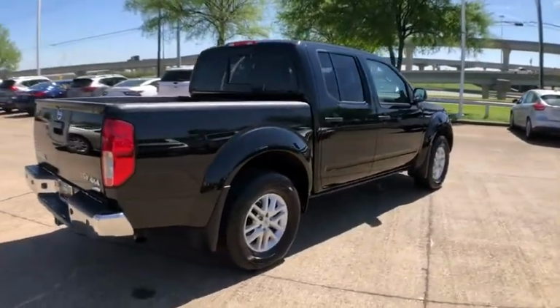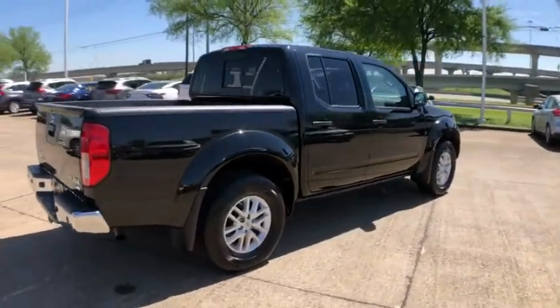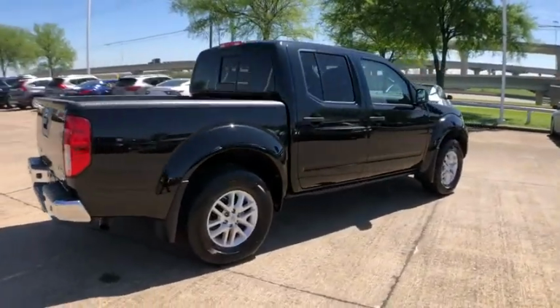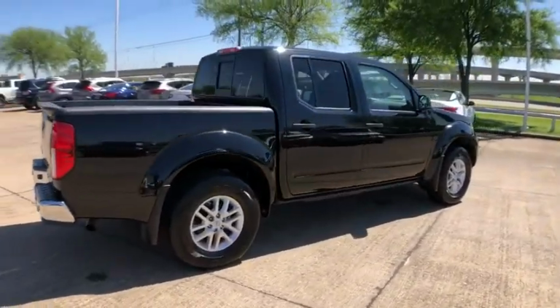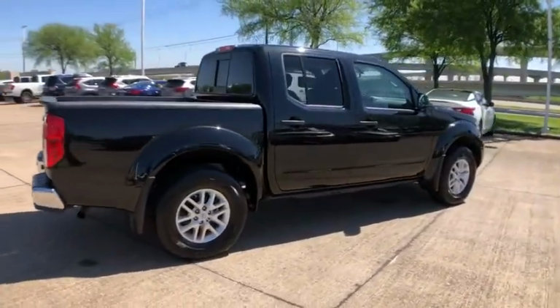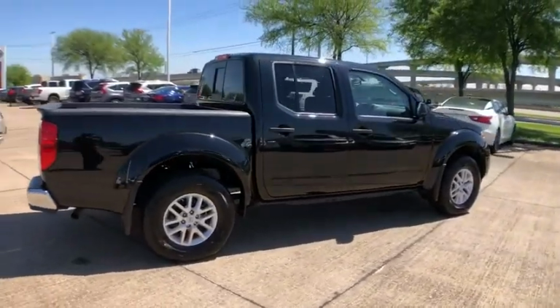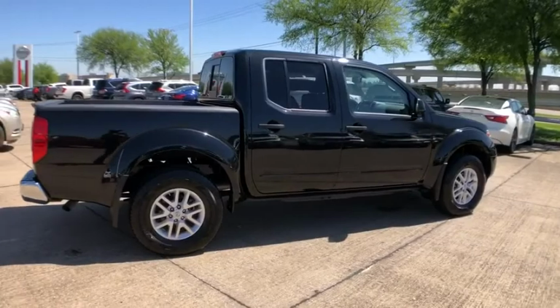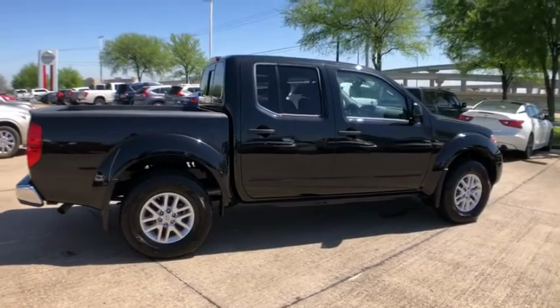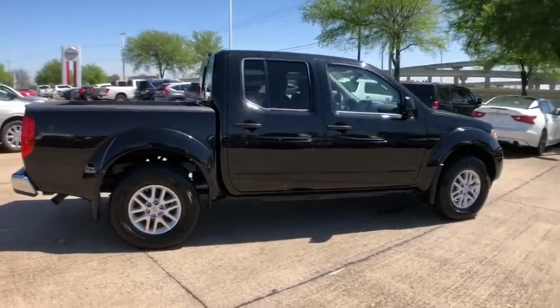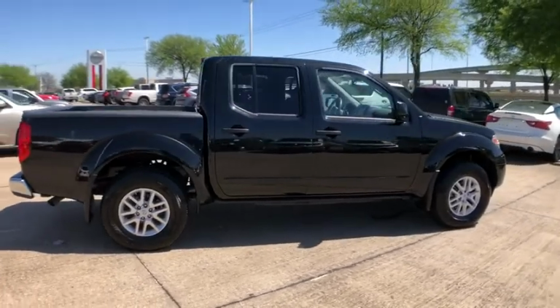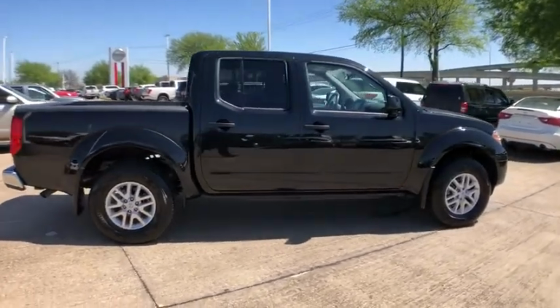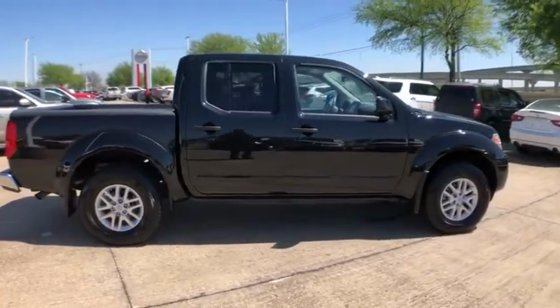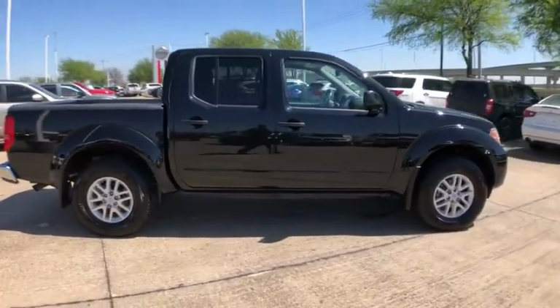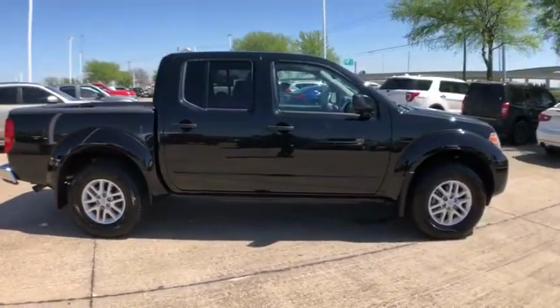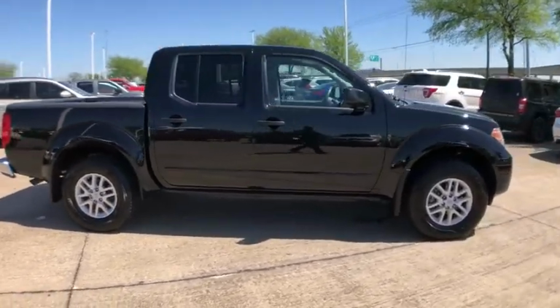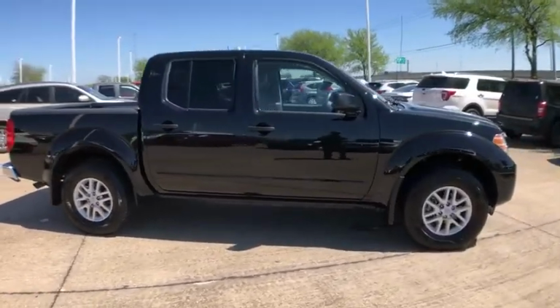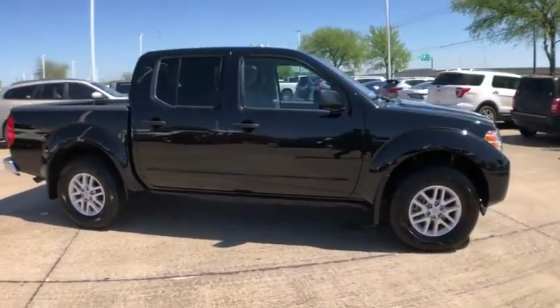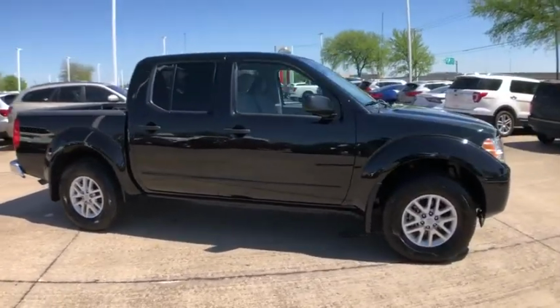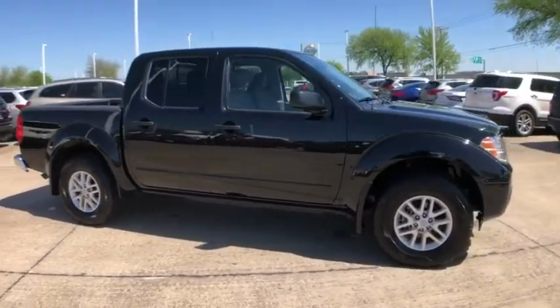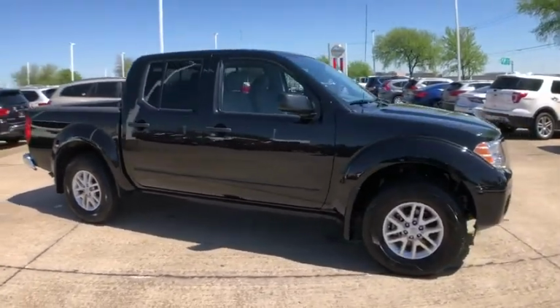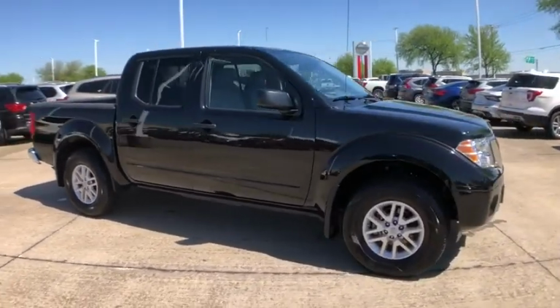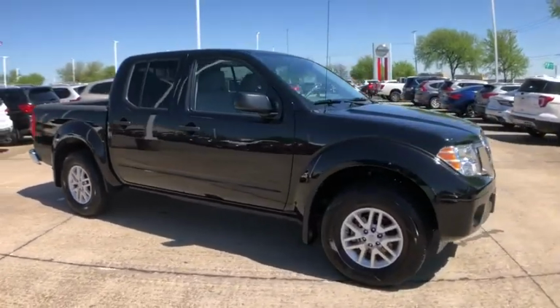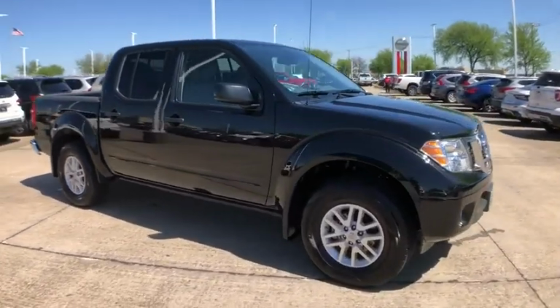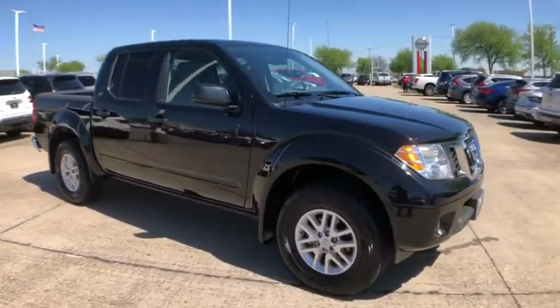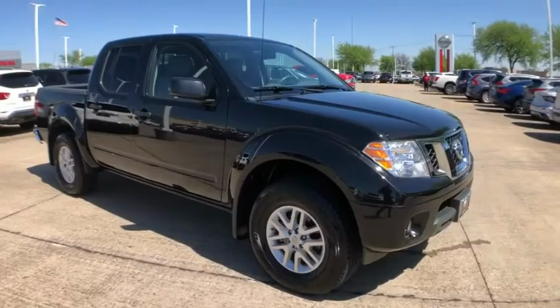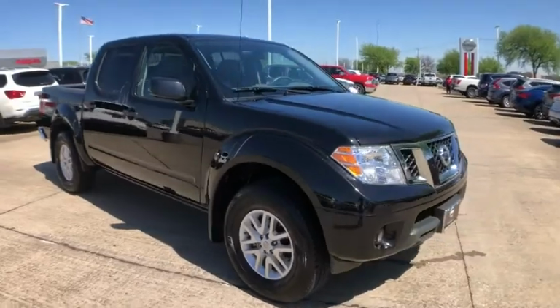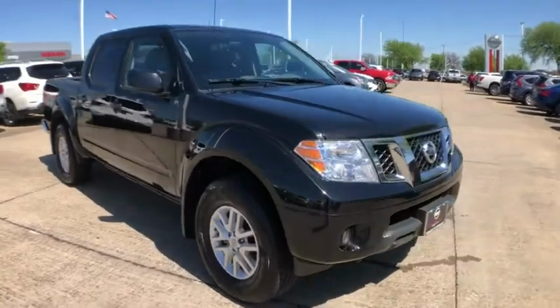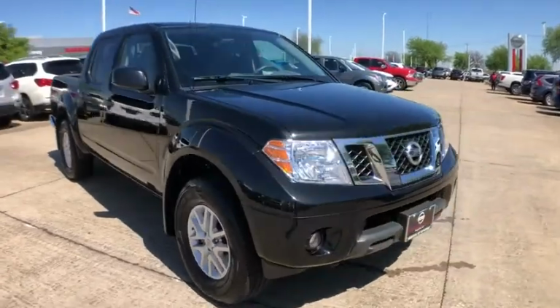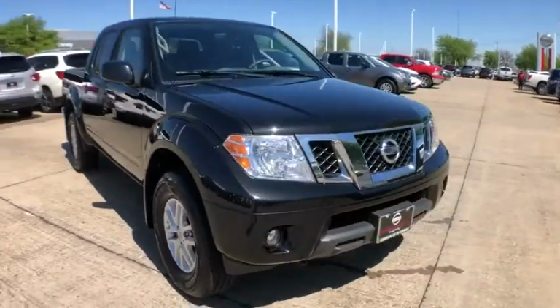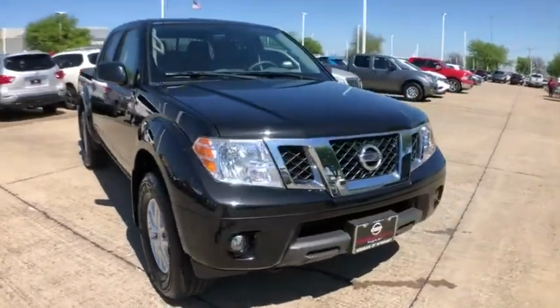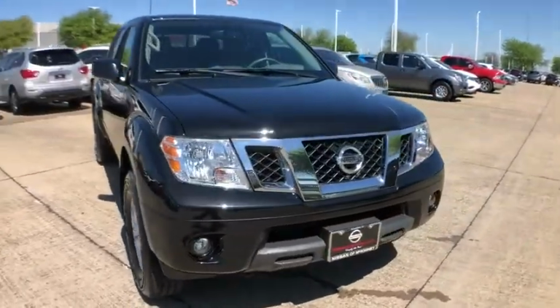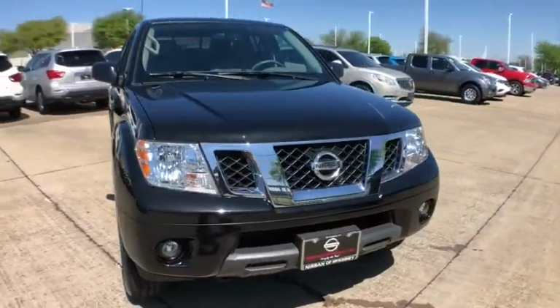The Frontier's interior comforts include cab versatility, under-seat storage, and seating for five. This vehicle has less than 10,000 miles.